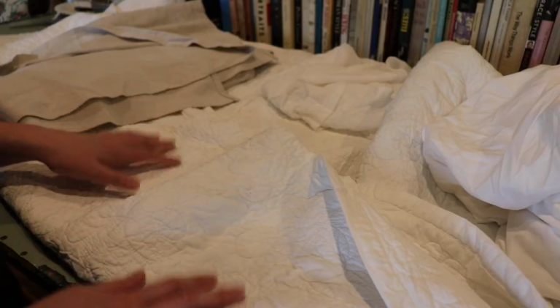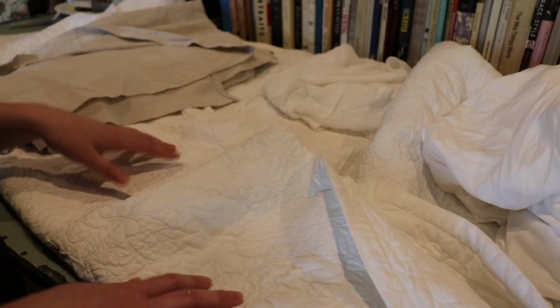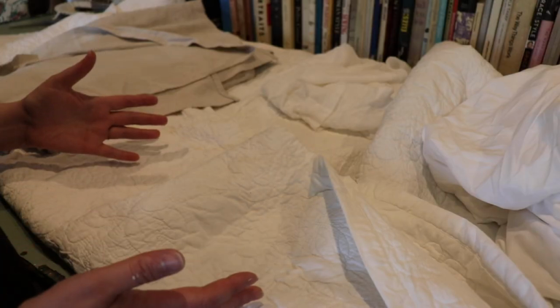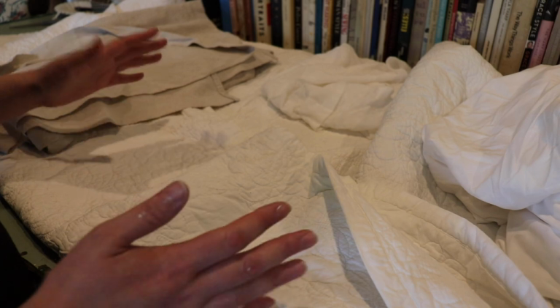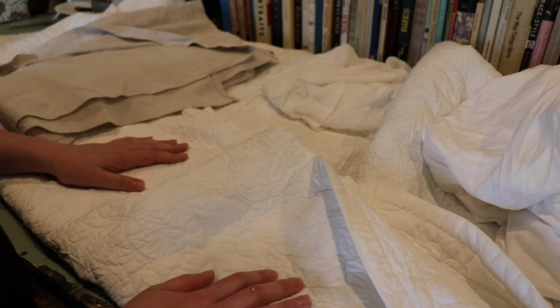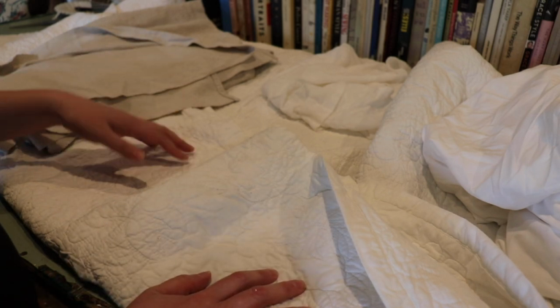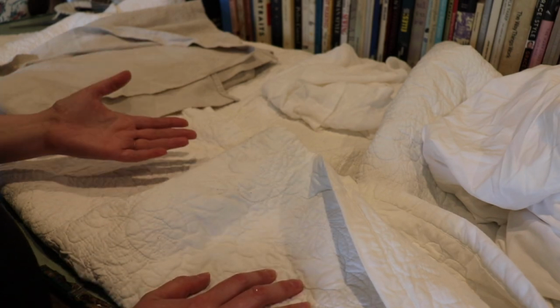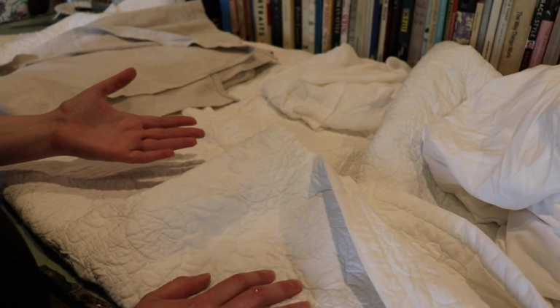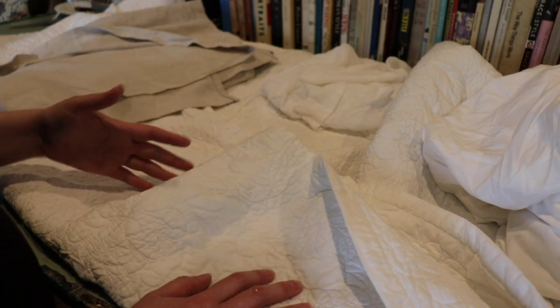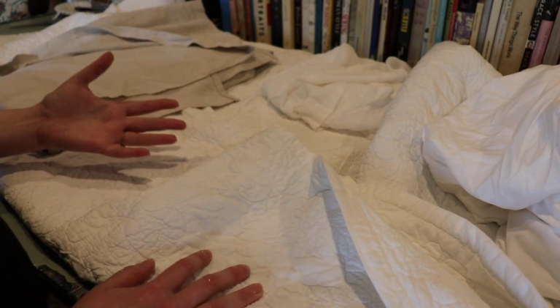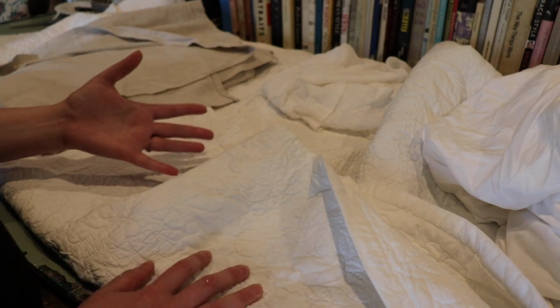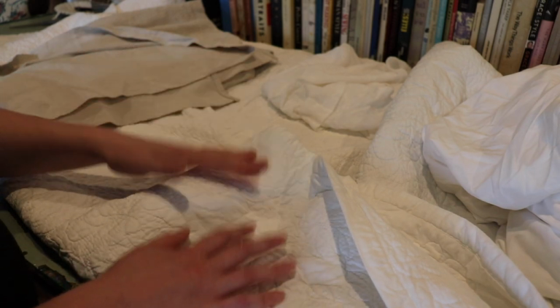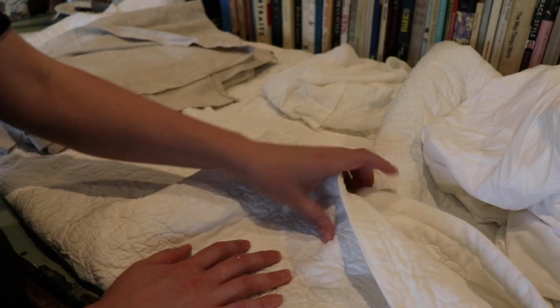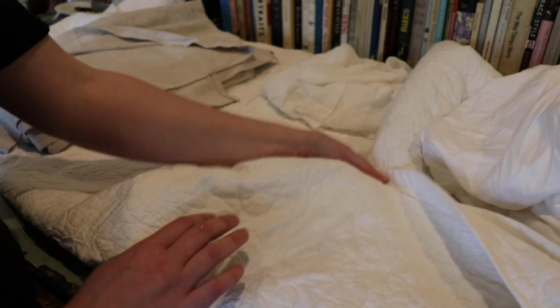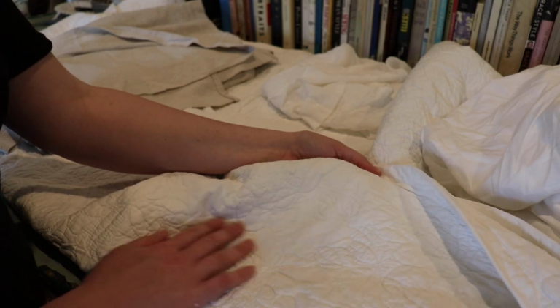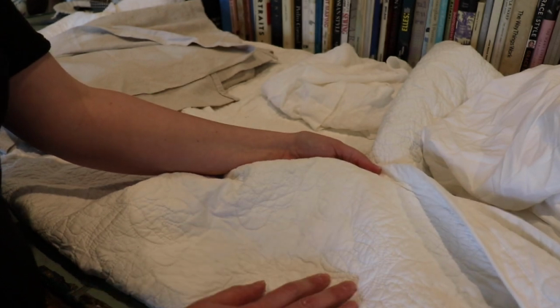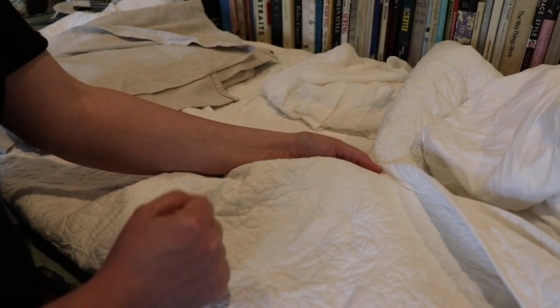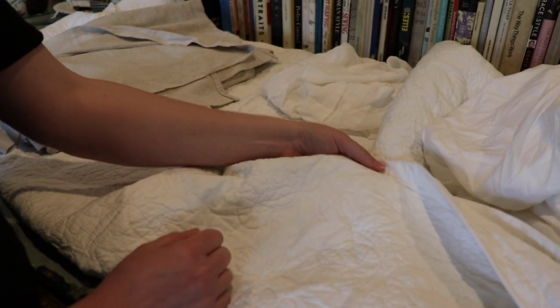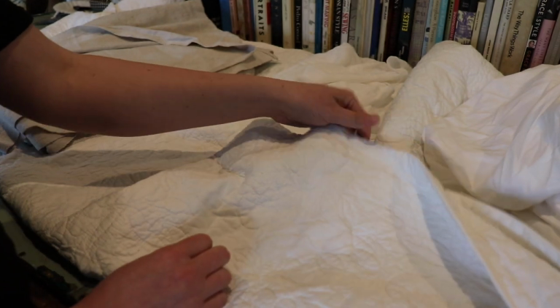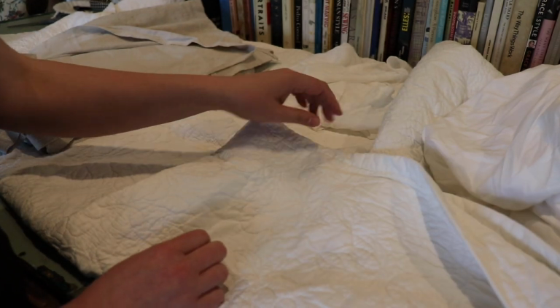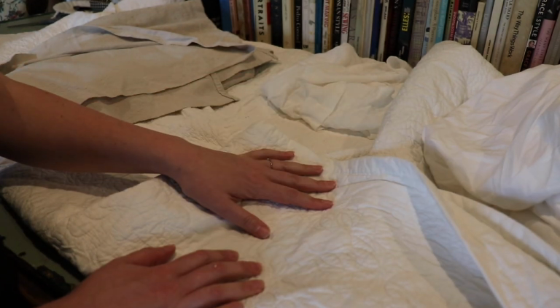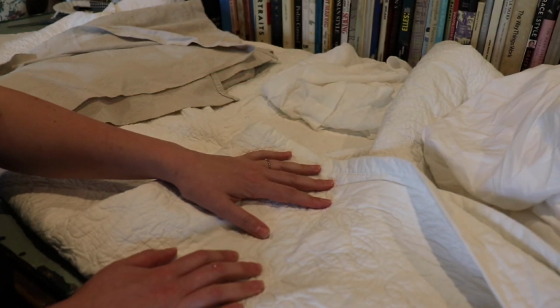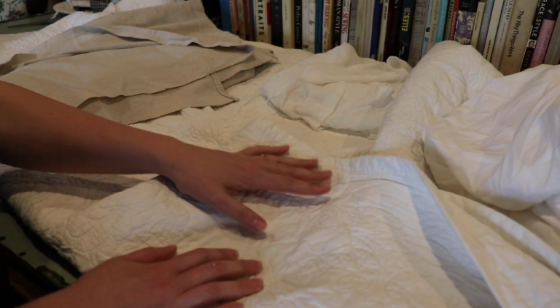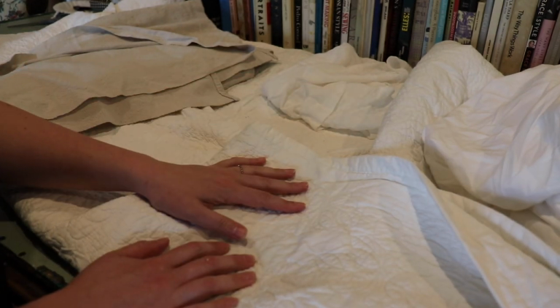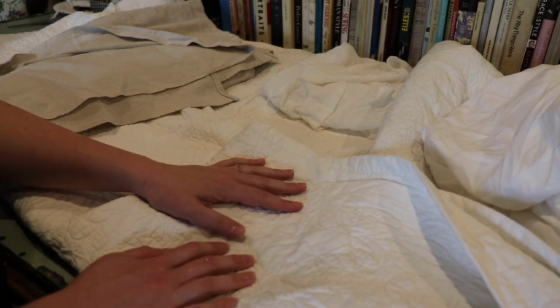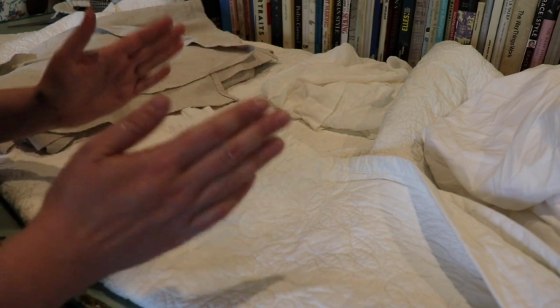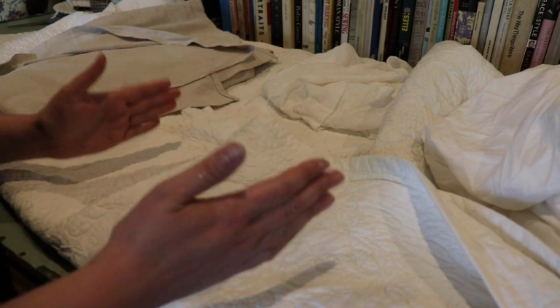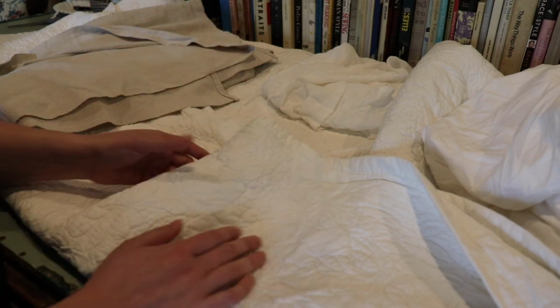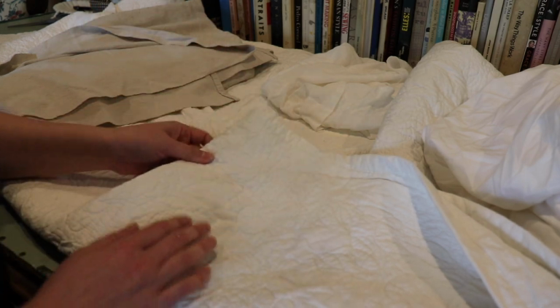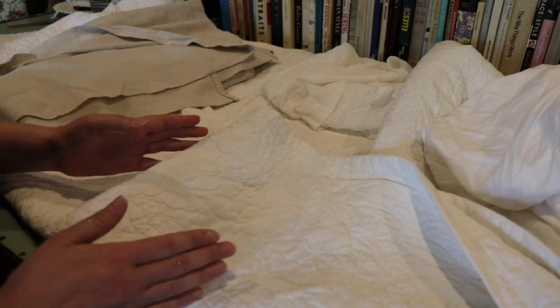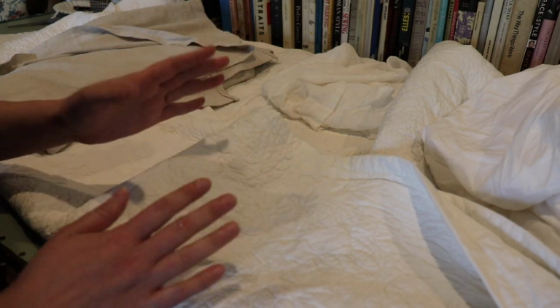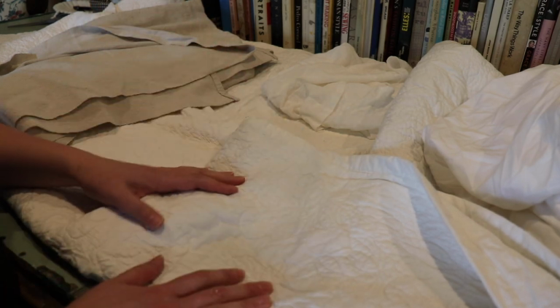For materials, get creative — use what you have on hand, buy at the thrift store, you don't need to buy new. This is a quilt I got at the thrift store. There are a few stains on it I can't get out, so we're going to be cutting the areas that don't have any stains and using that.